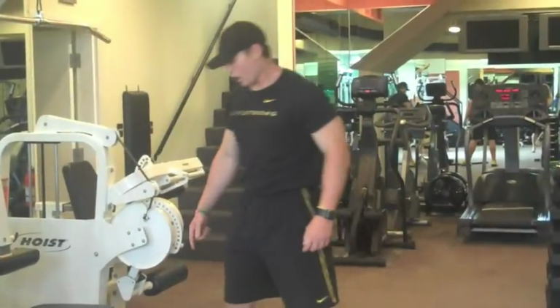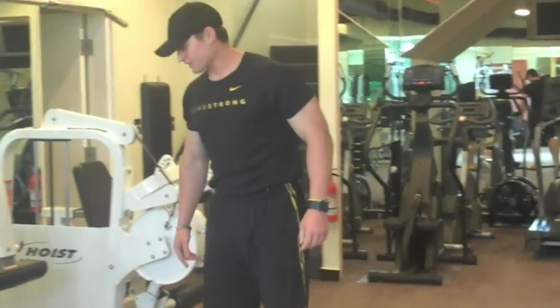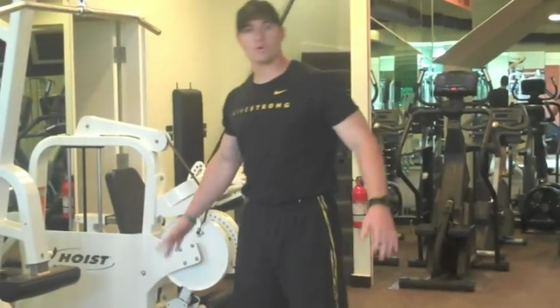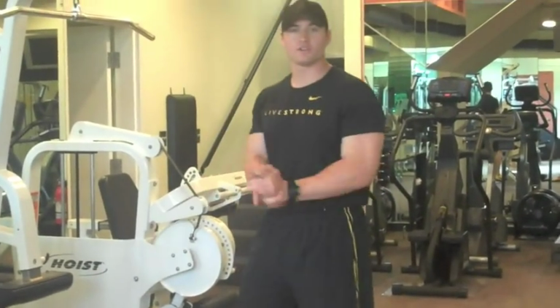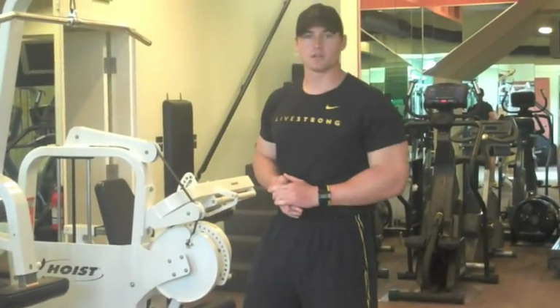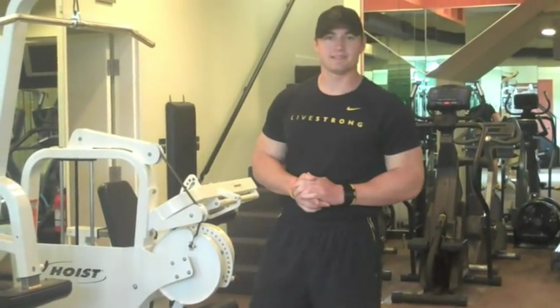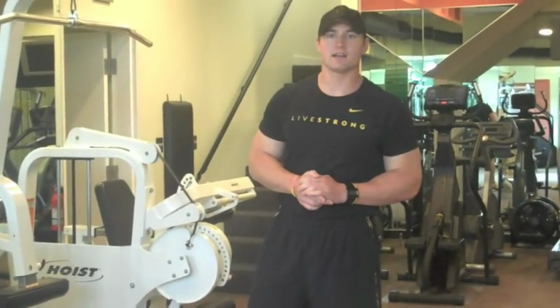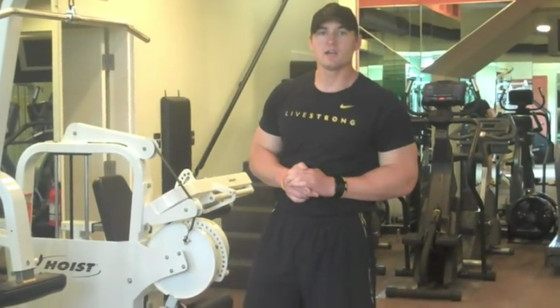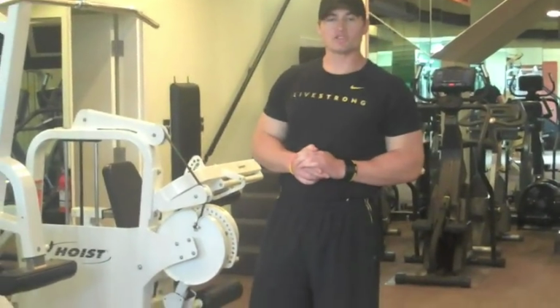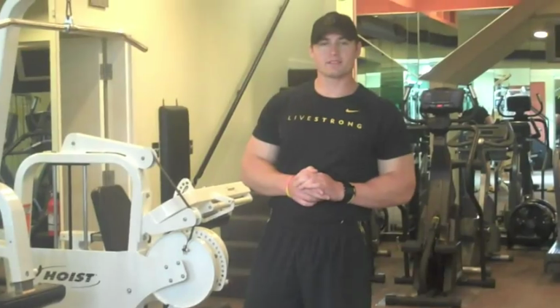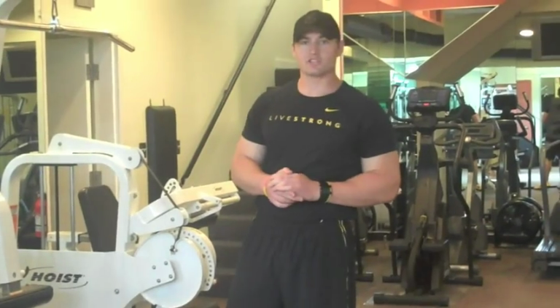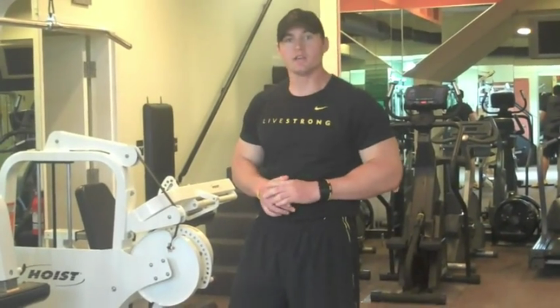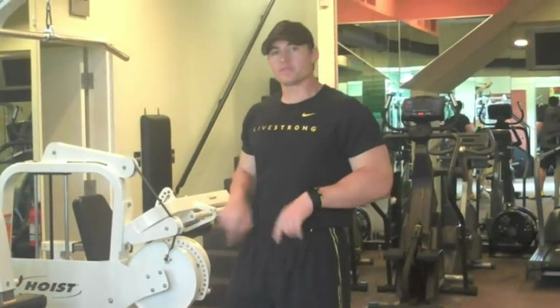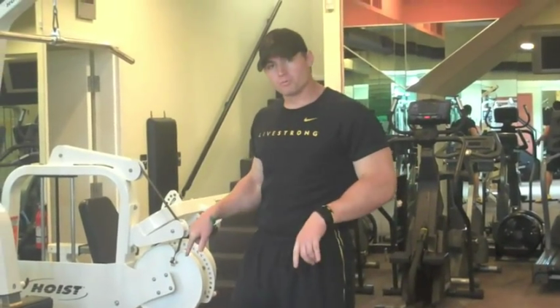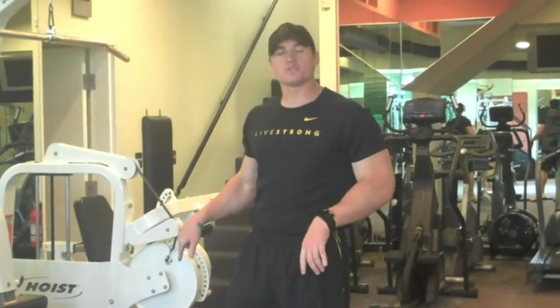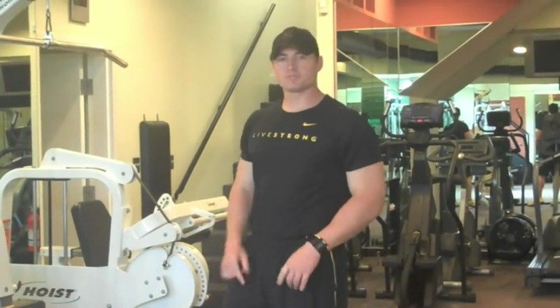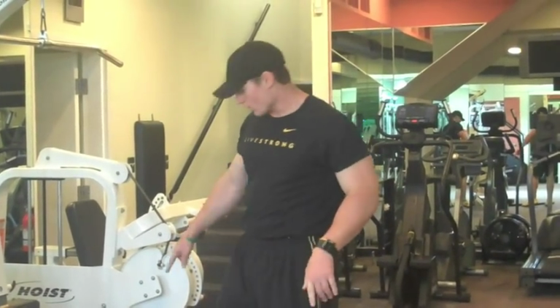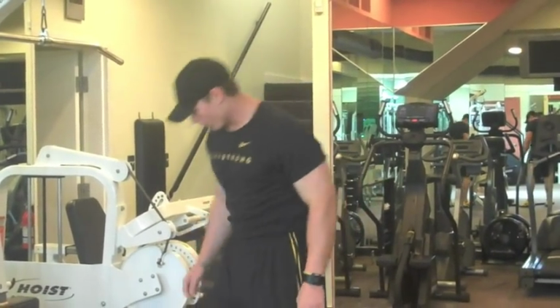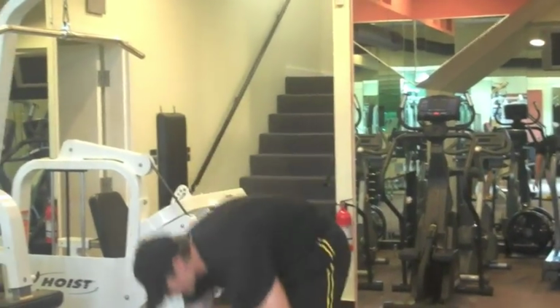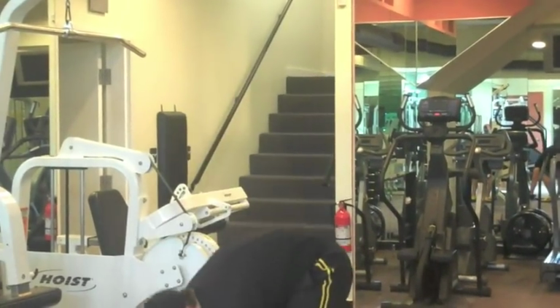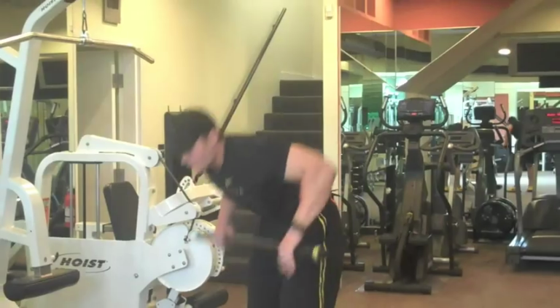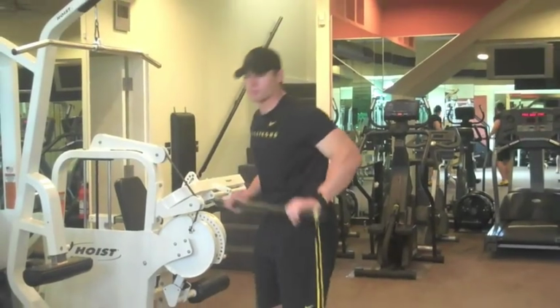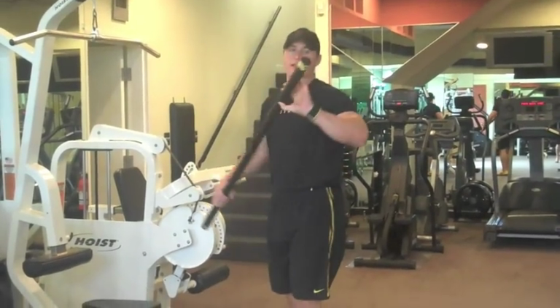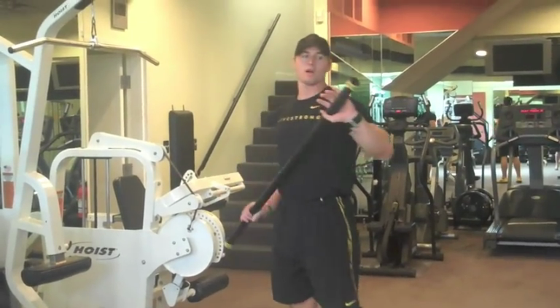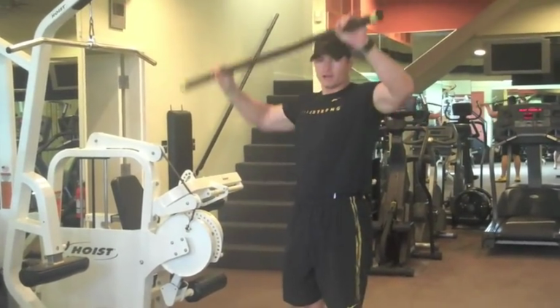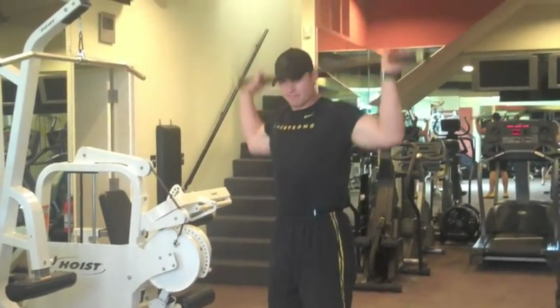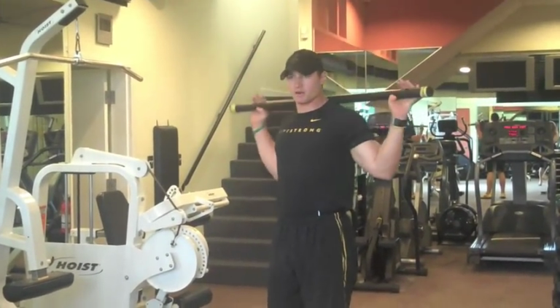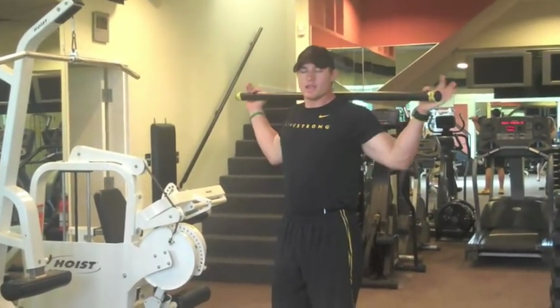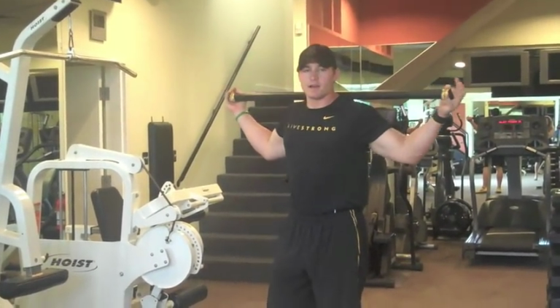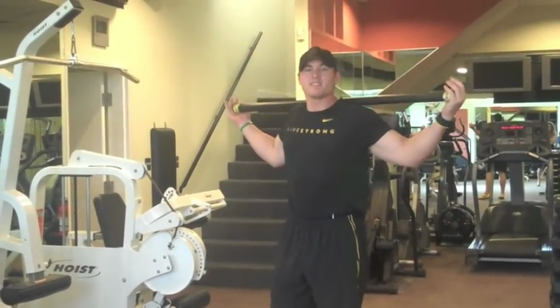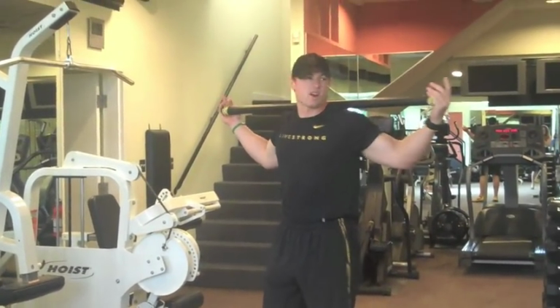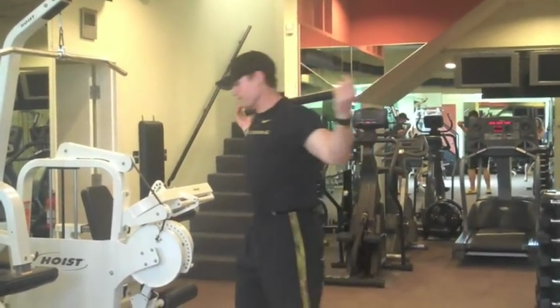Now we're going to do a little bit of decline Russian twist action with the broomstick. You can use a broomstick or a weighted bar. Today we're going to use a weighted bar. We've got about eight counts here, and this is great for your obliques.